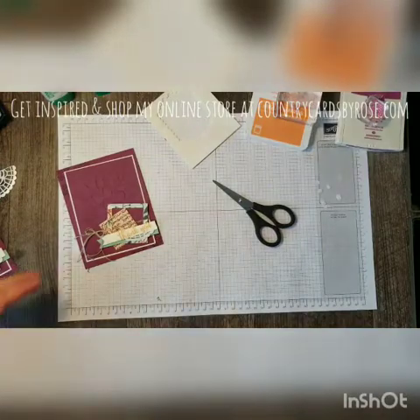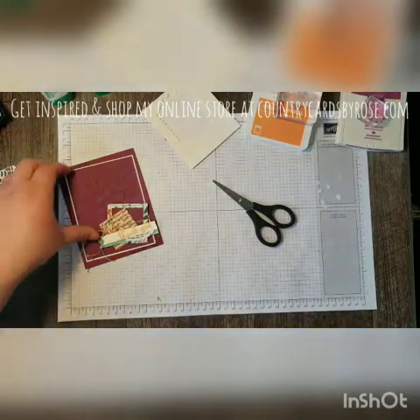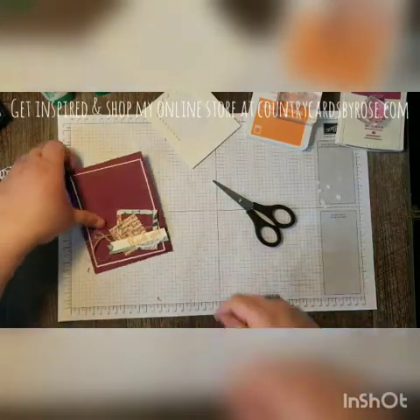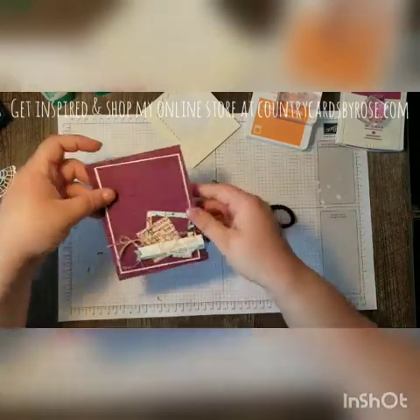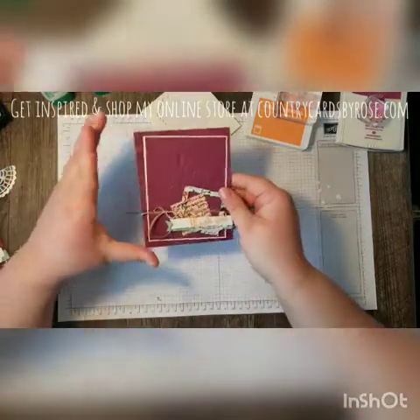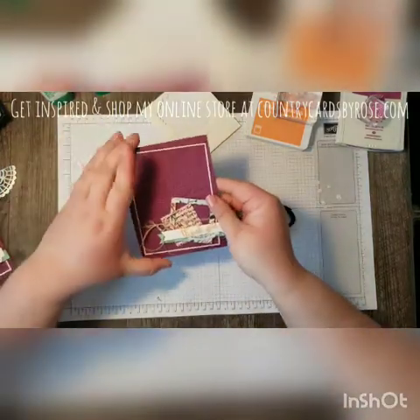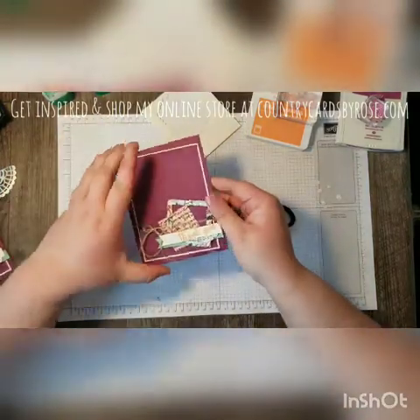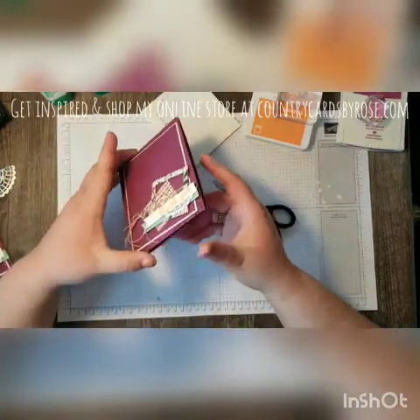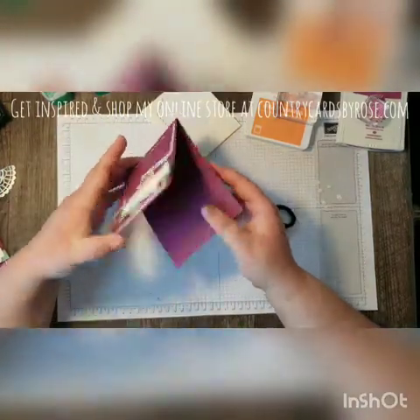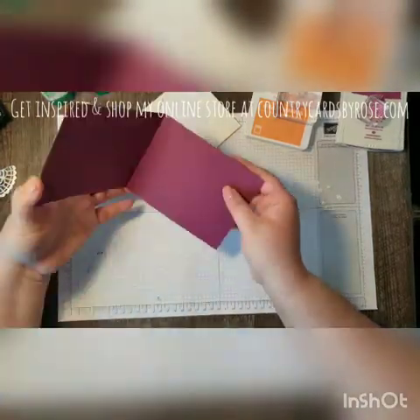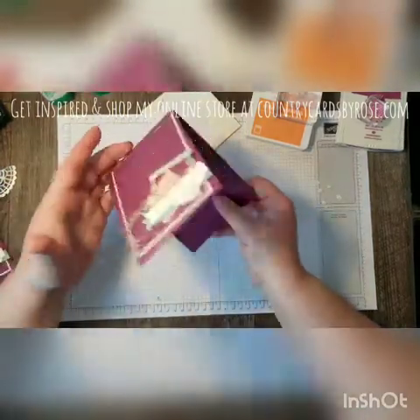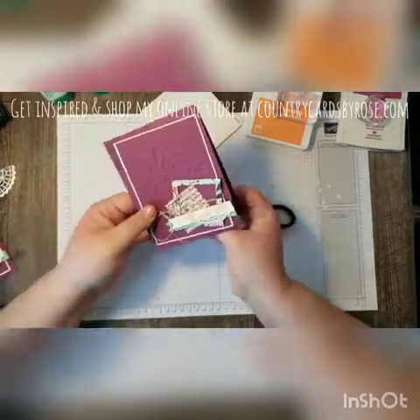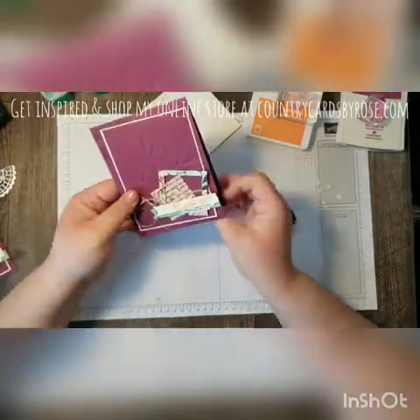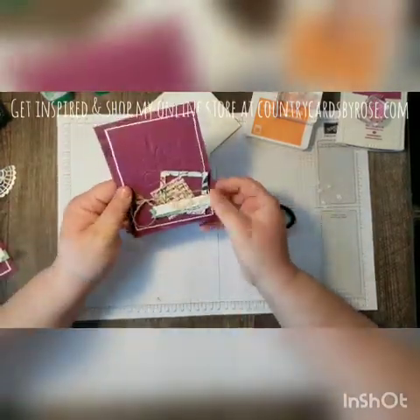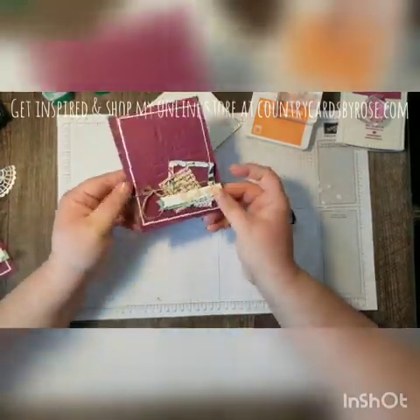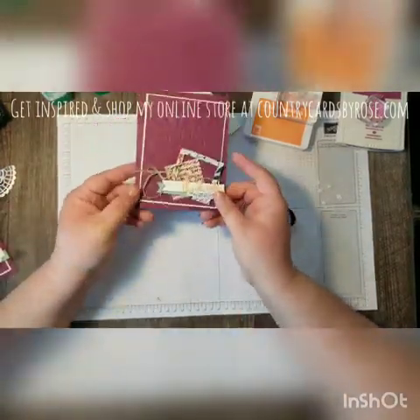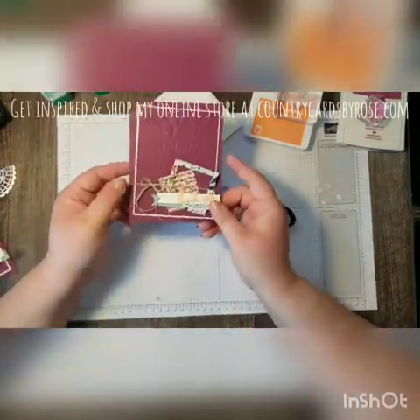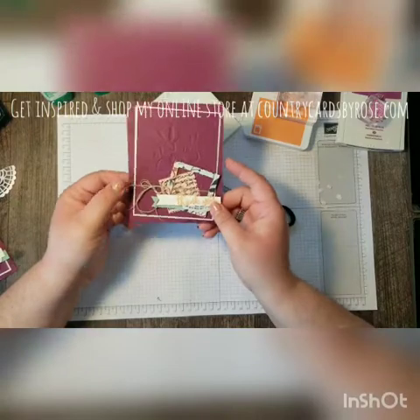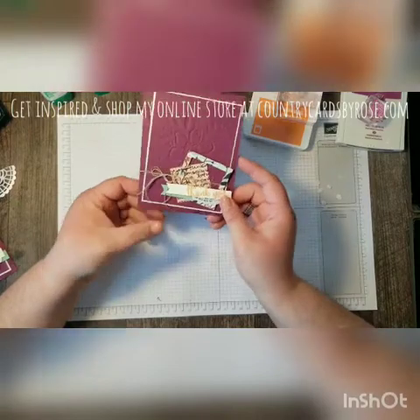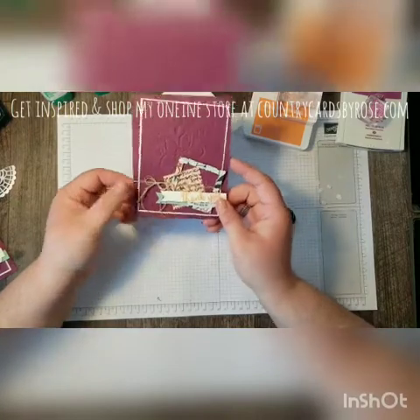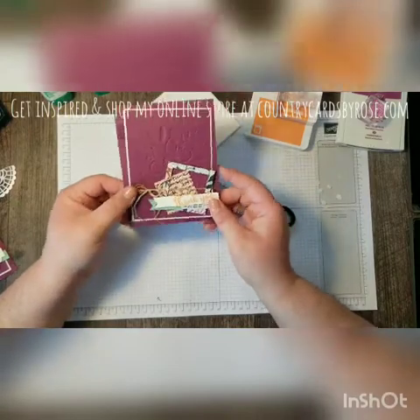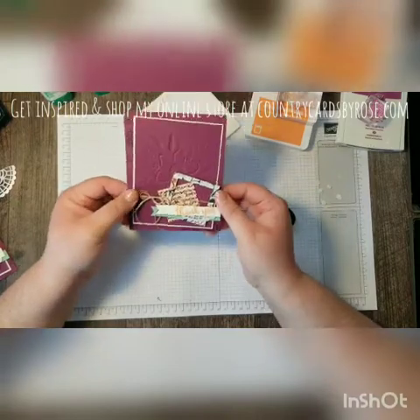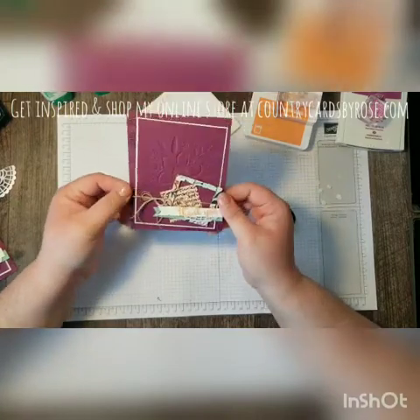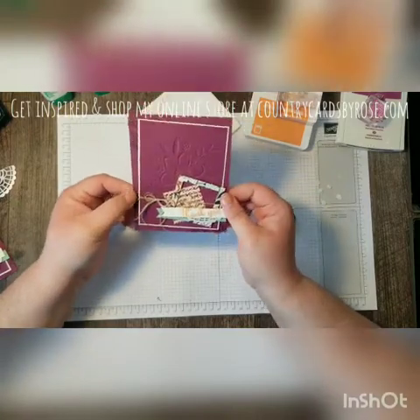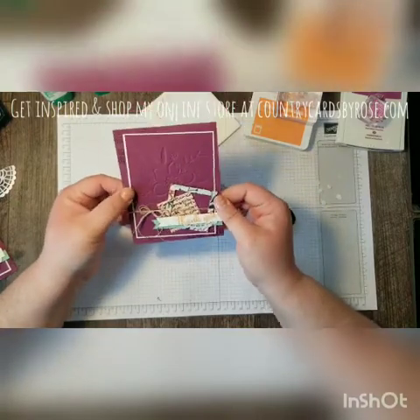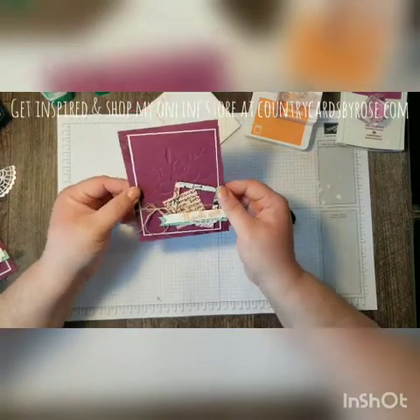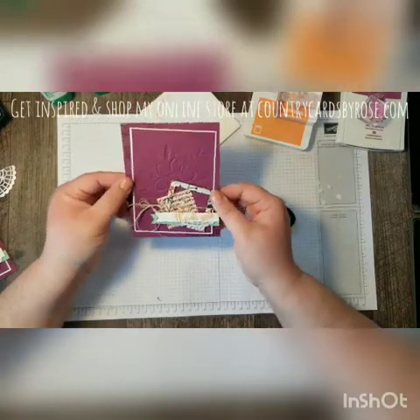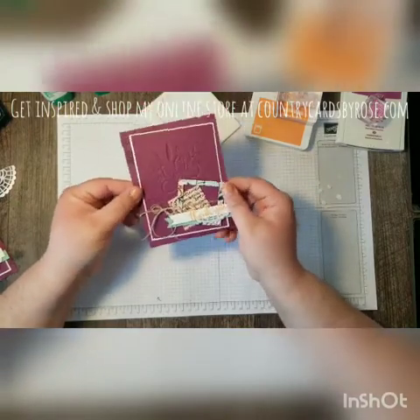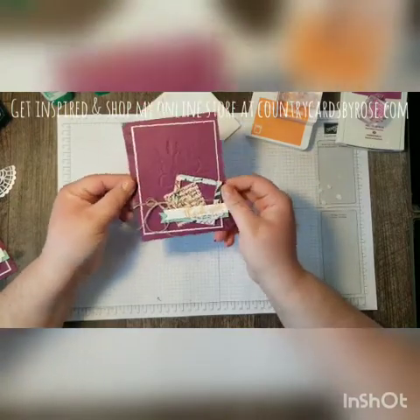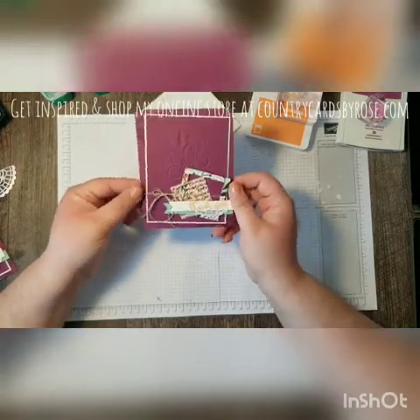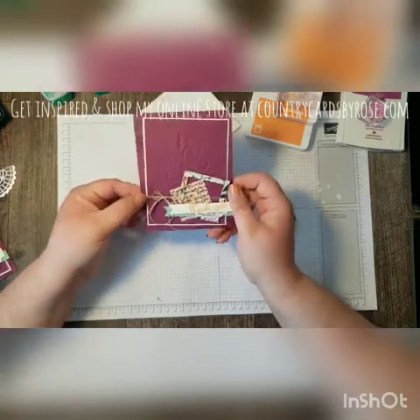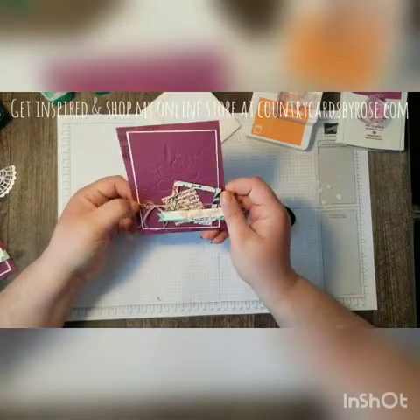And my card is done — of course, except for the inside, you can stamp that as well. Just some tips for putting together some layers for you.